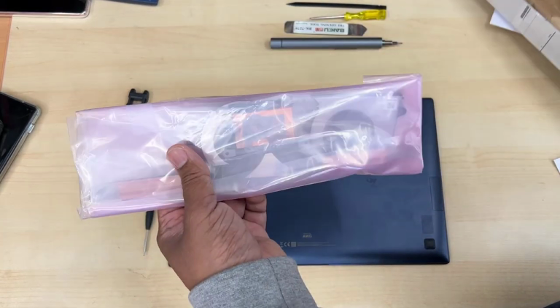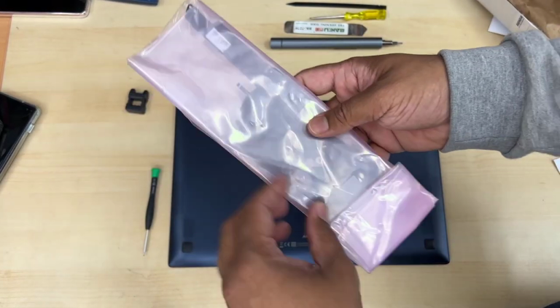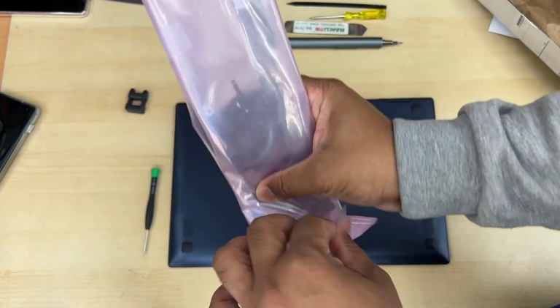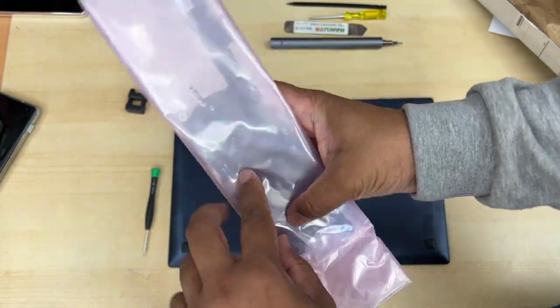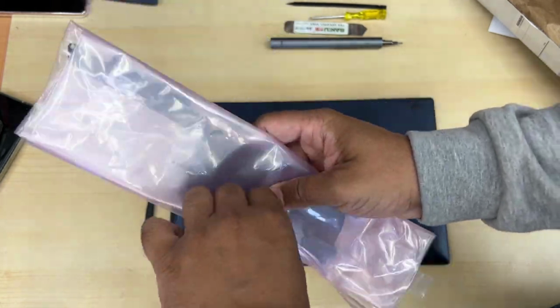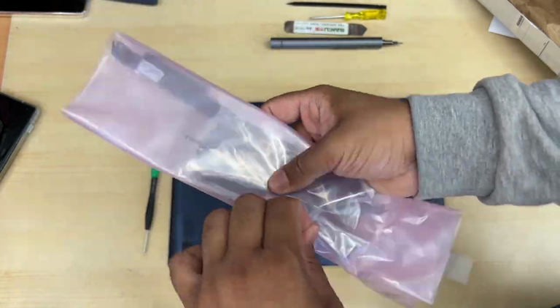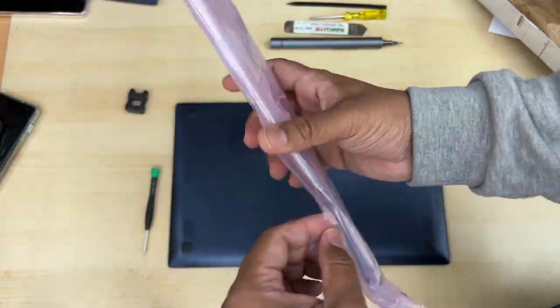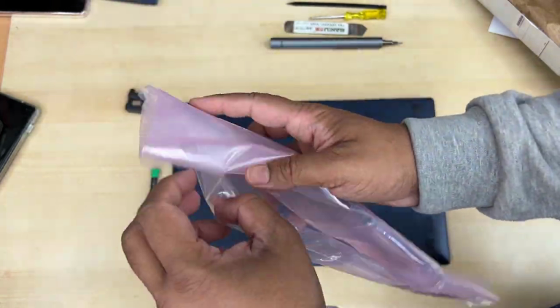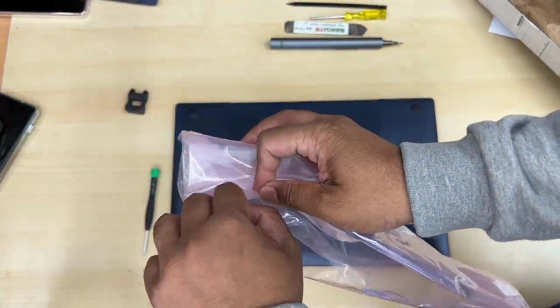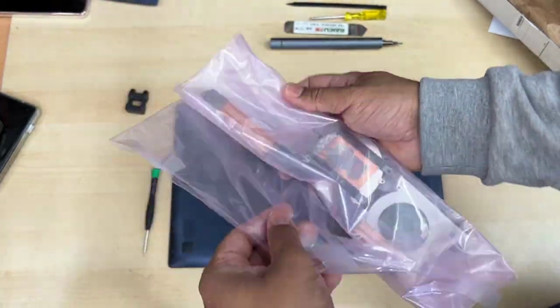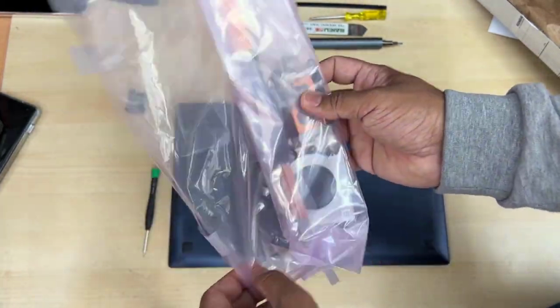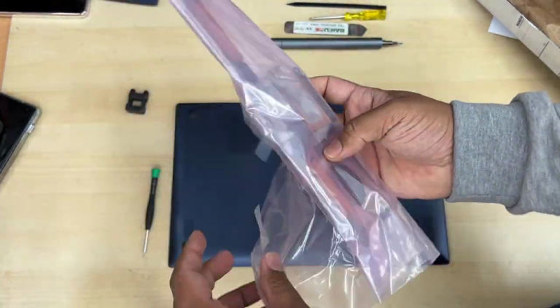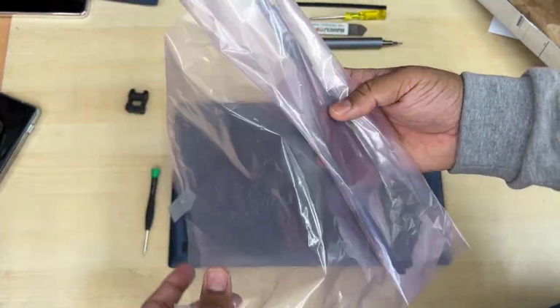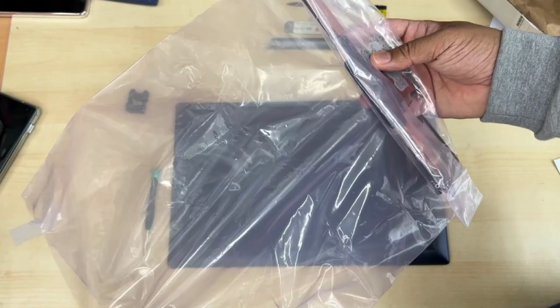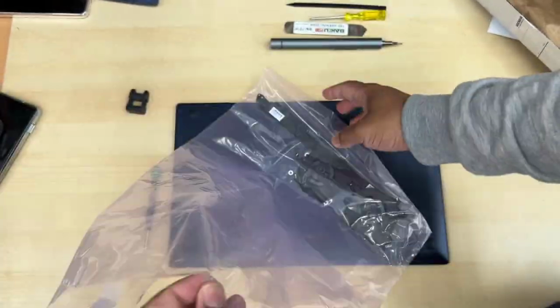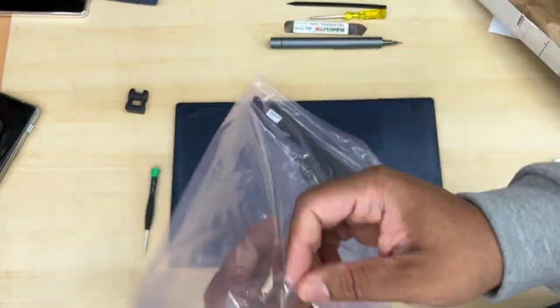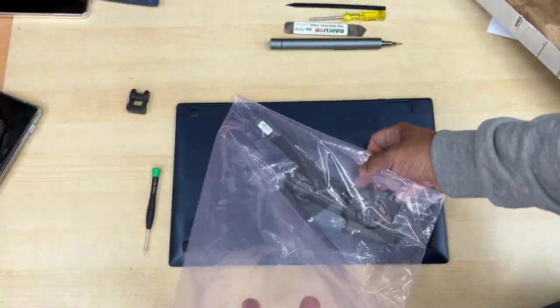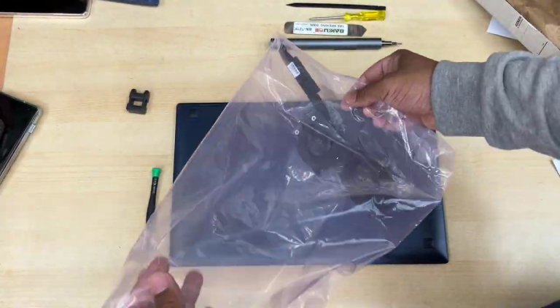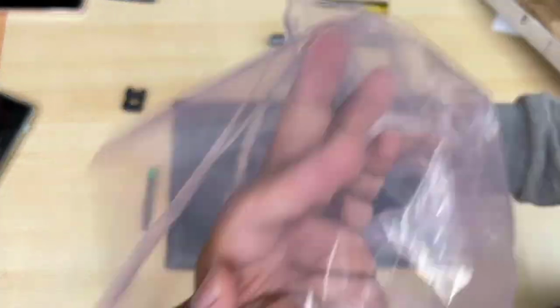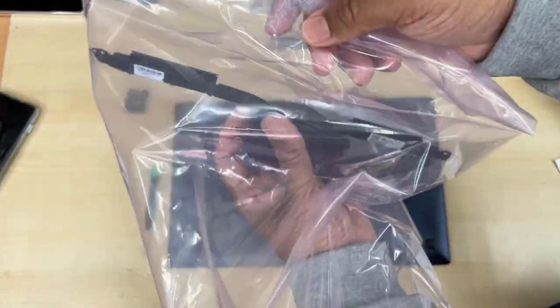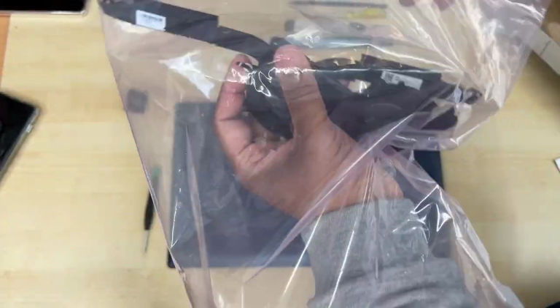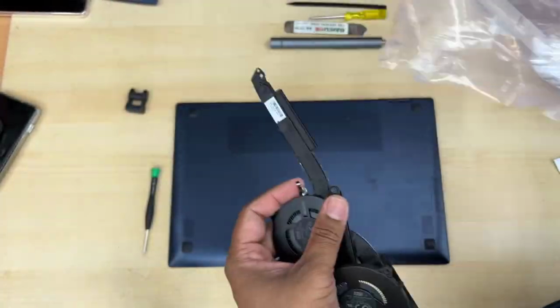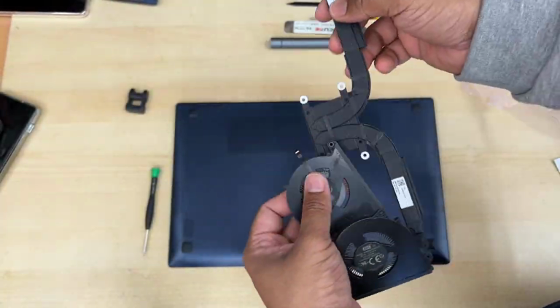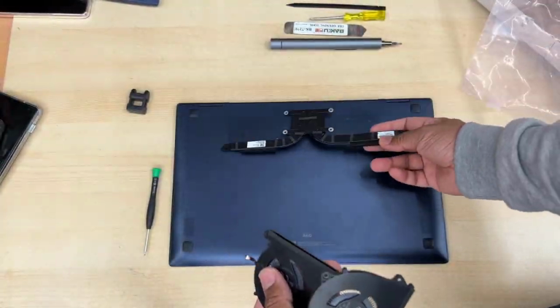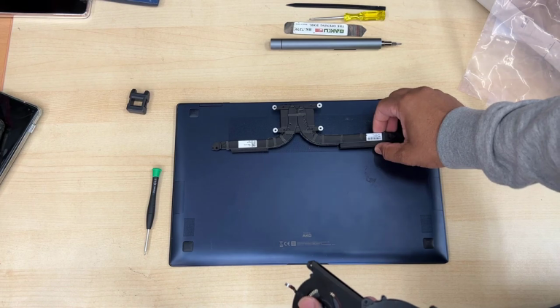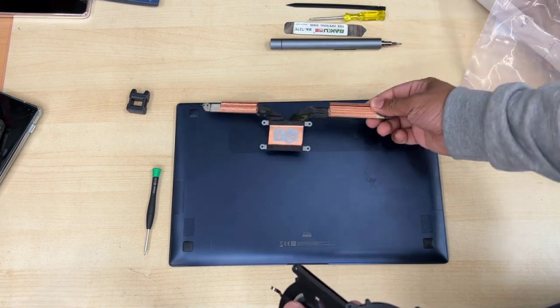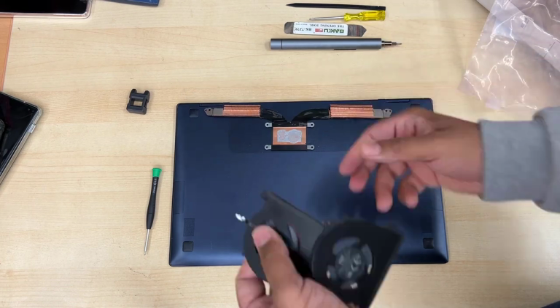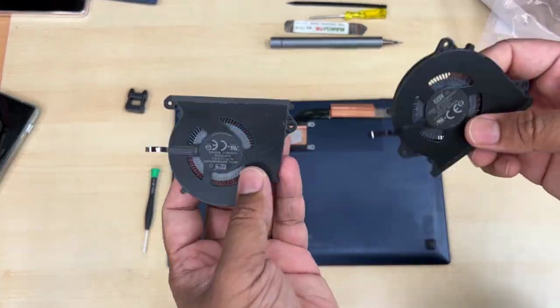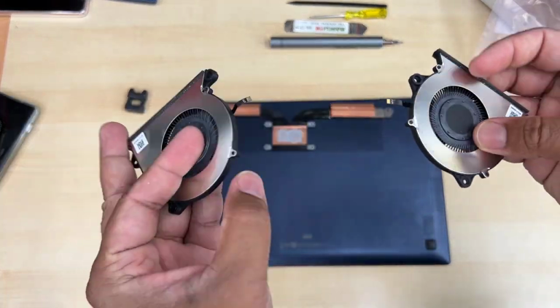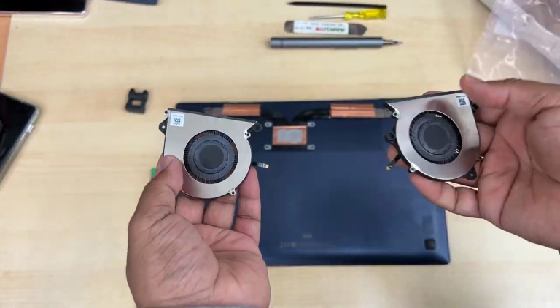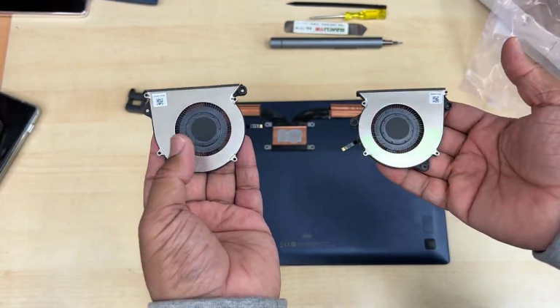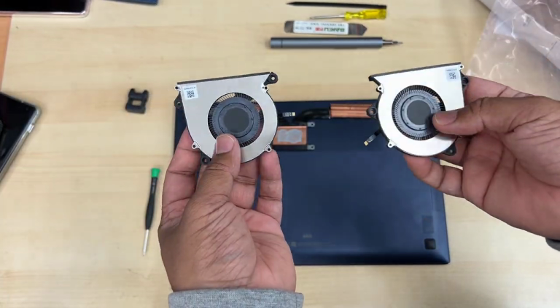I got the replacement parts including the heatsink, CPU fan, and GPU fan. So today in this video I'm going to show you, if you have any sort of overheating issues or fan noise, how to replace them and how to solve that problem.